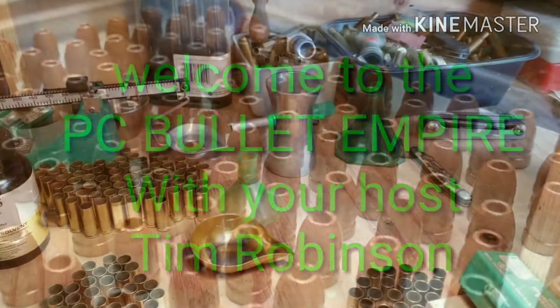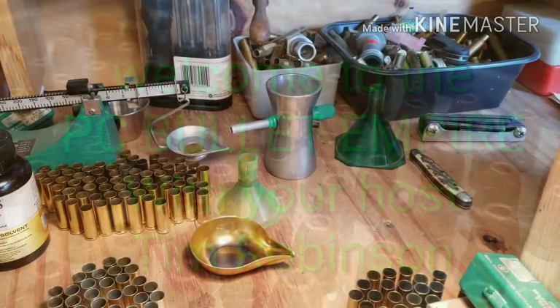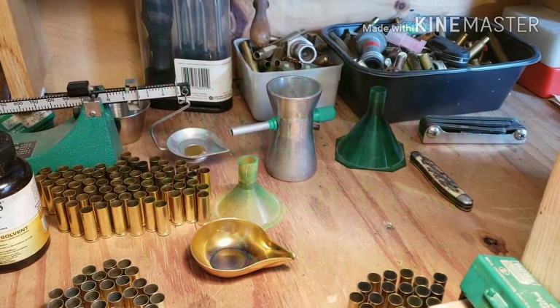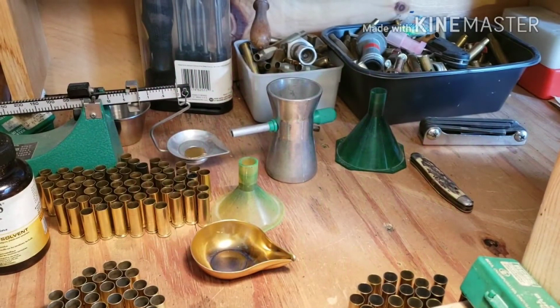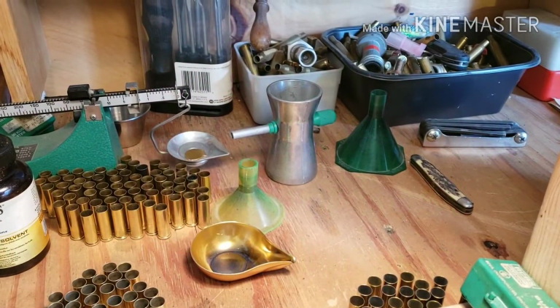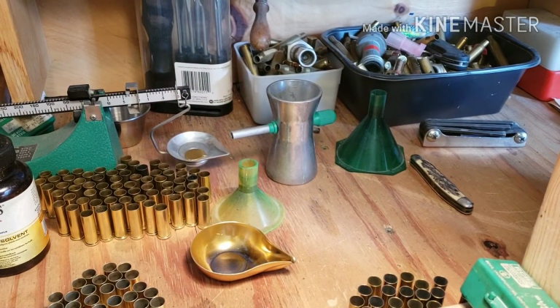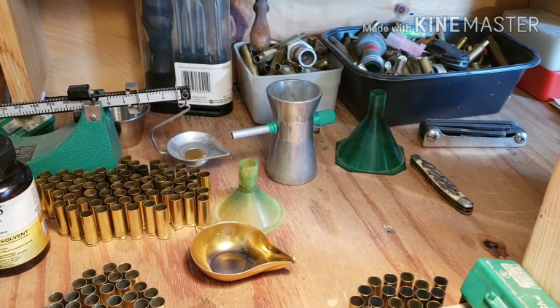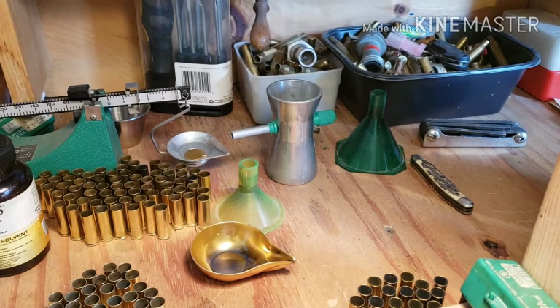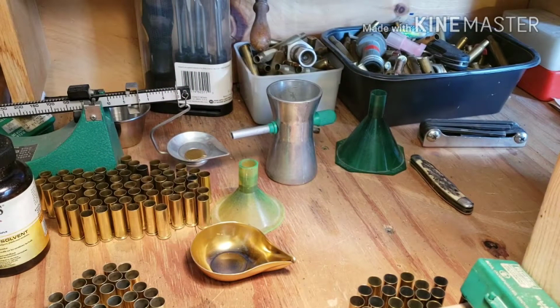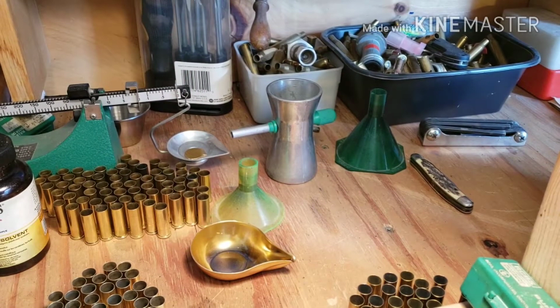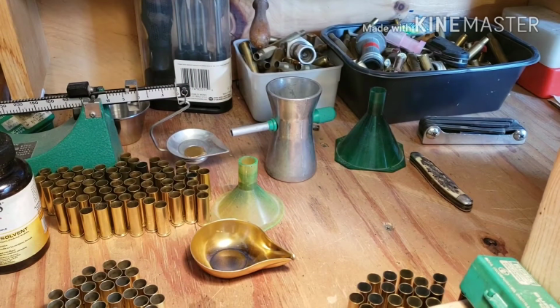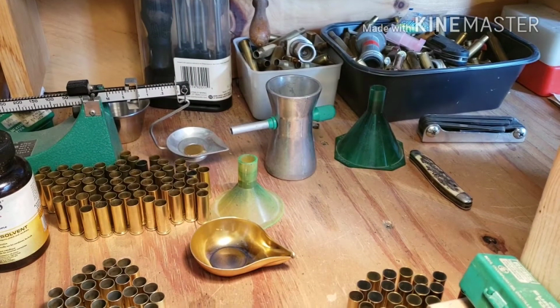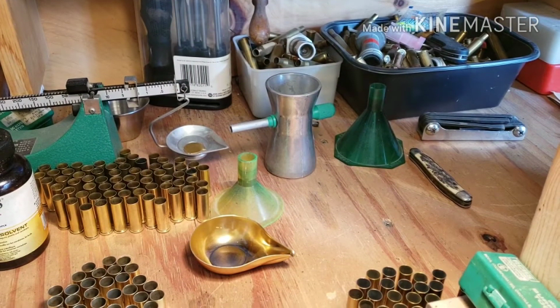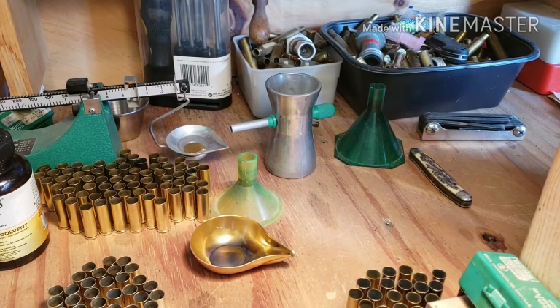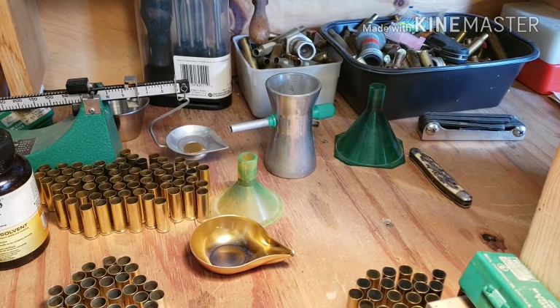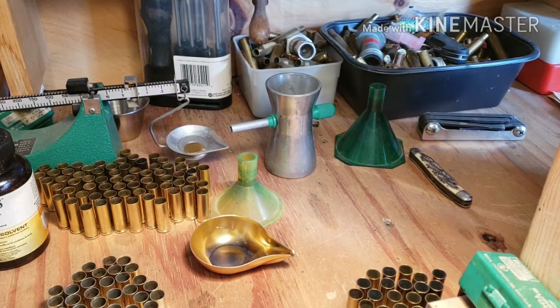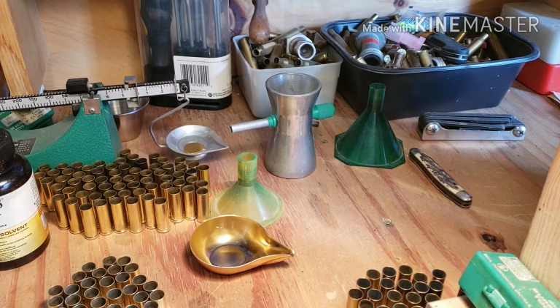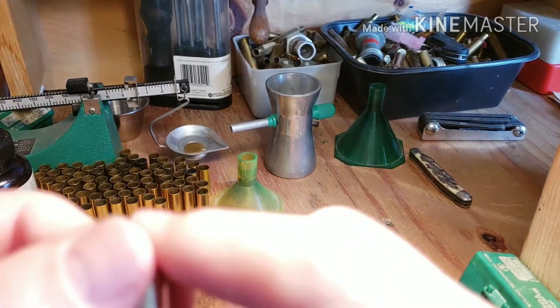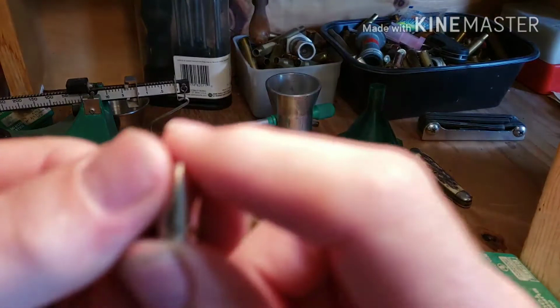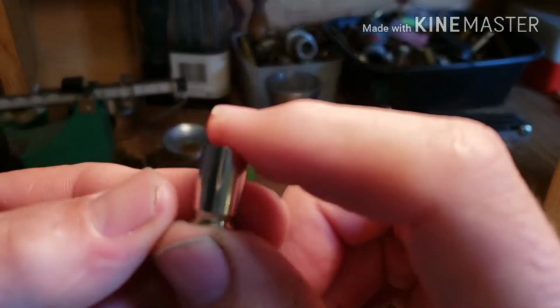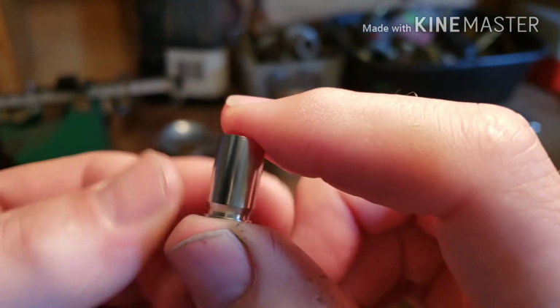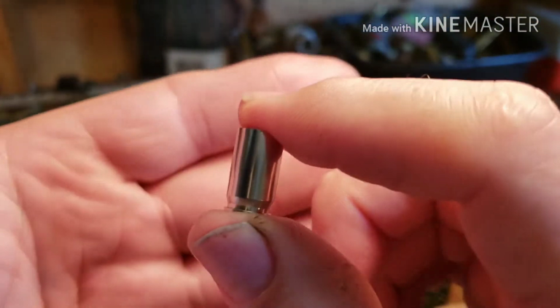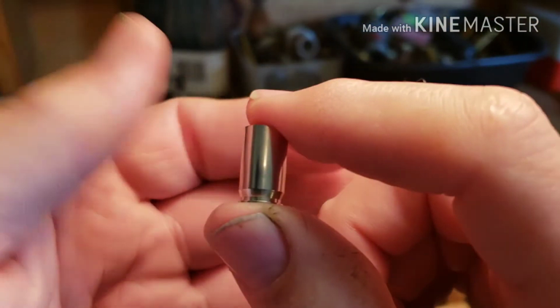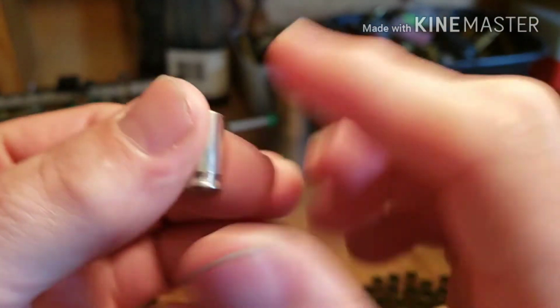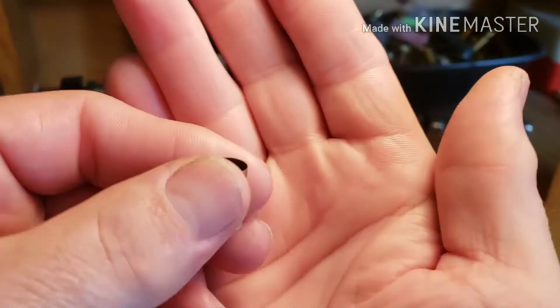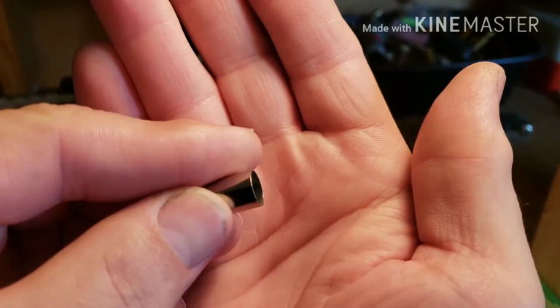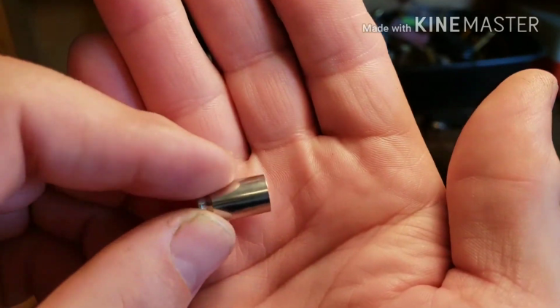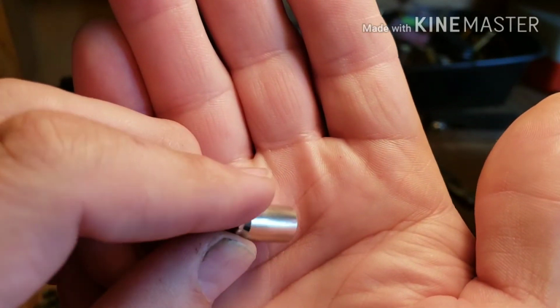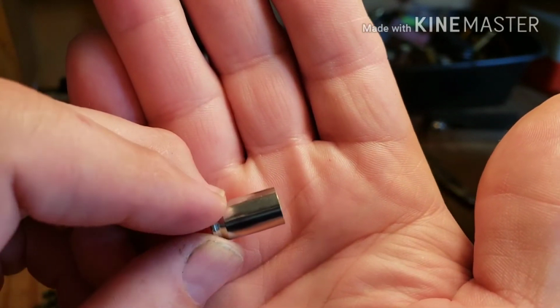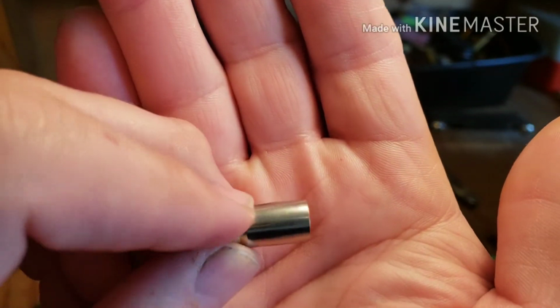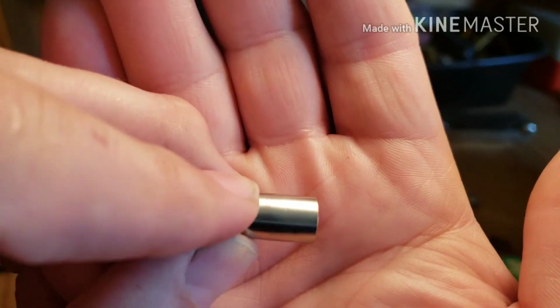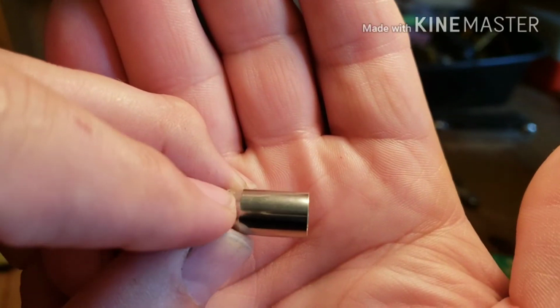Hello fellow gunners, Tim here at the reloading bench, sizing some of these 380s that I shot.